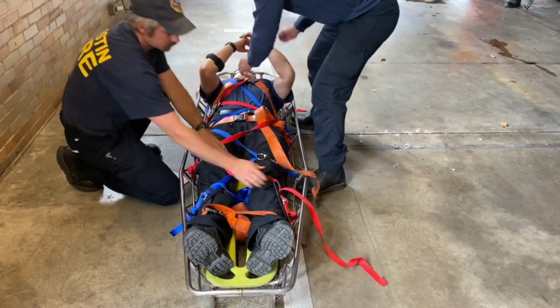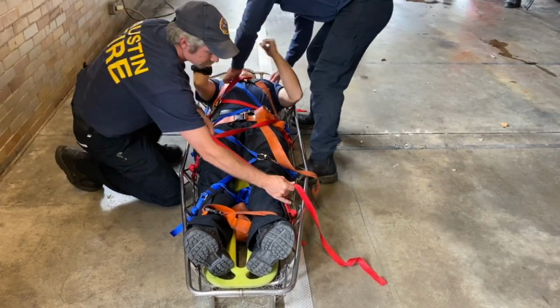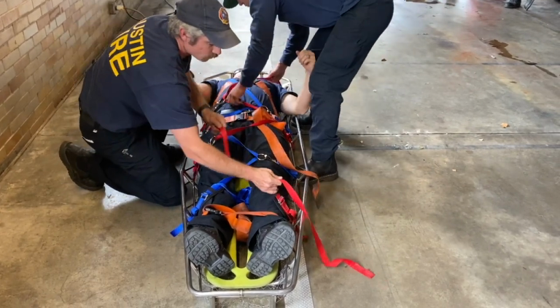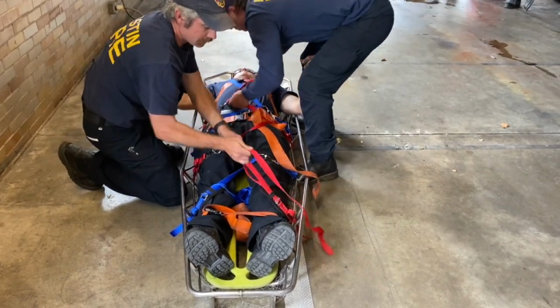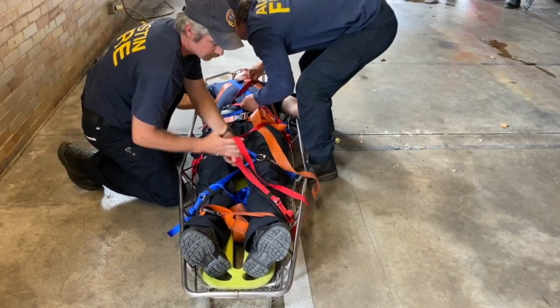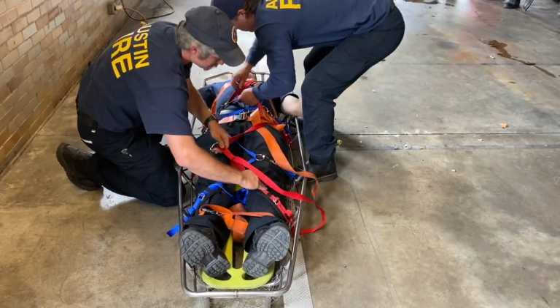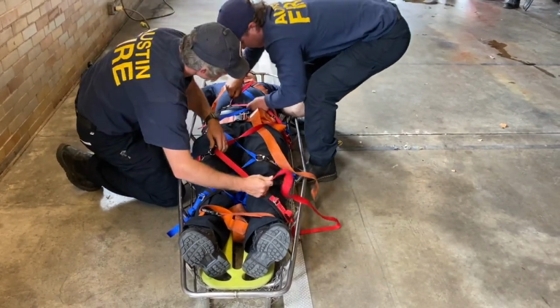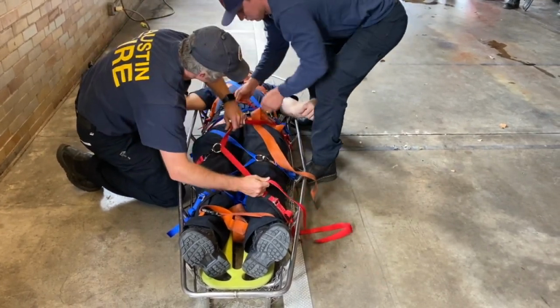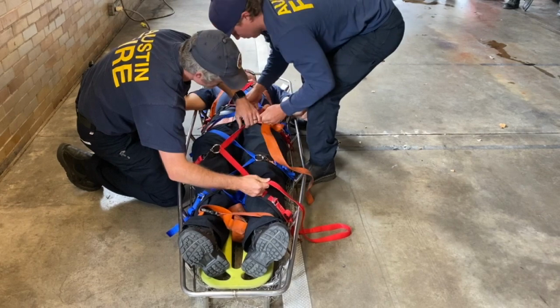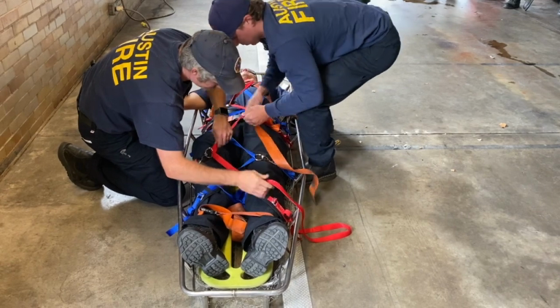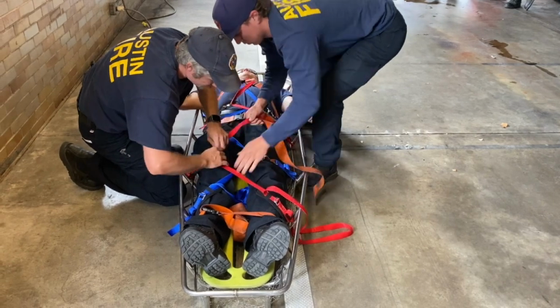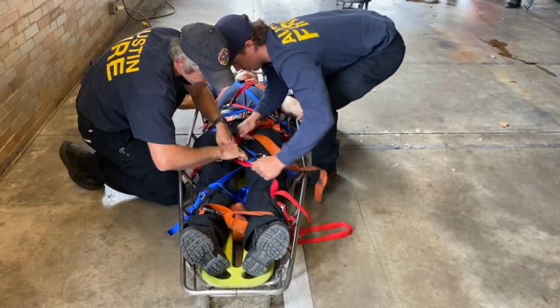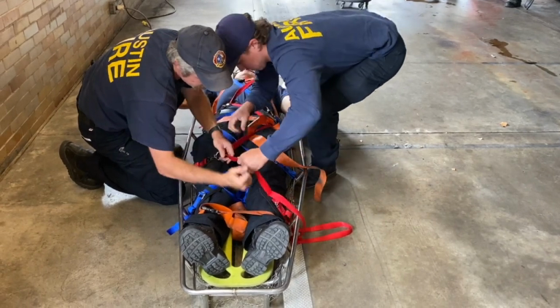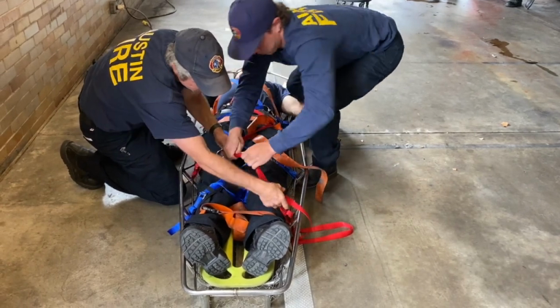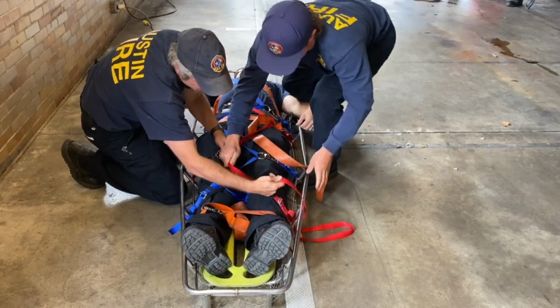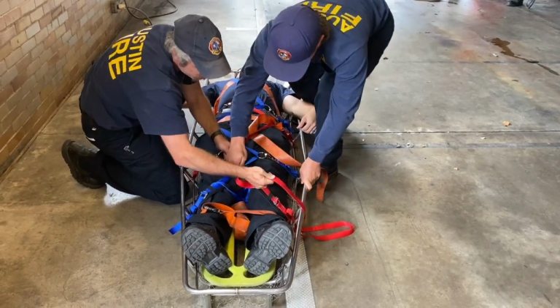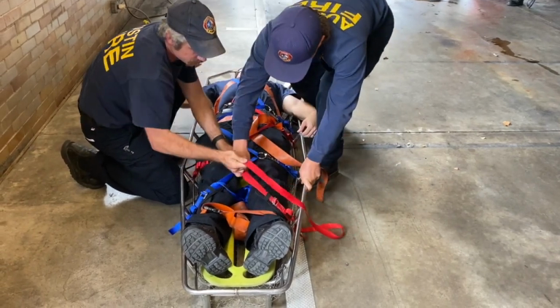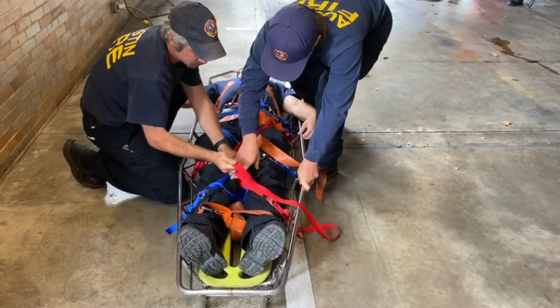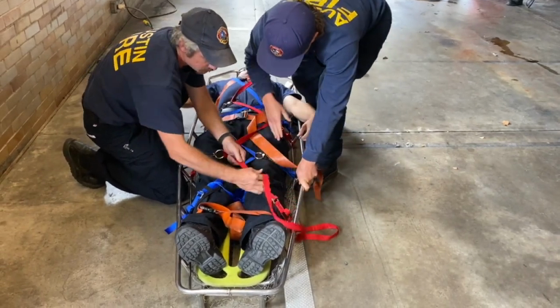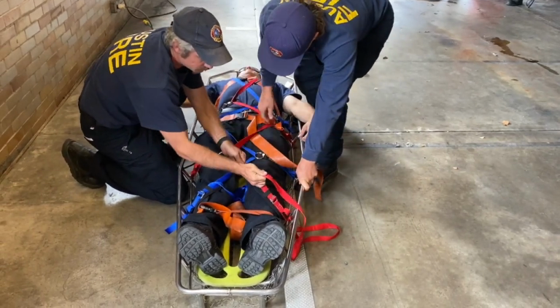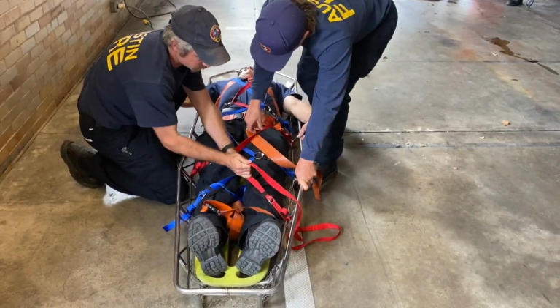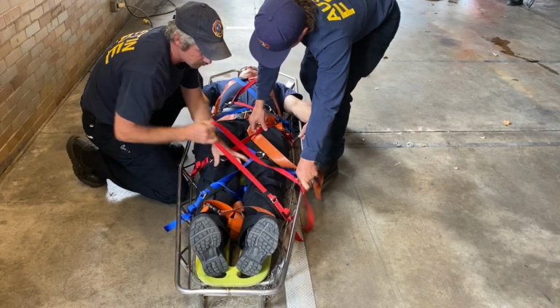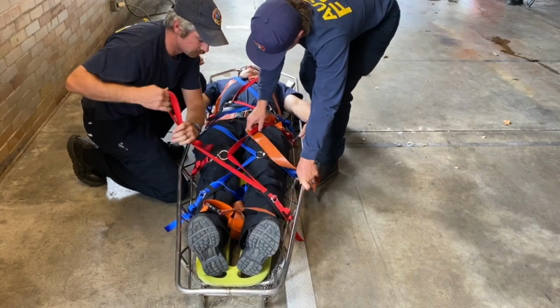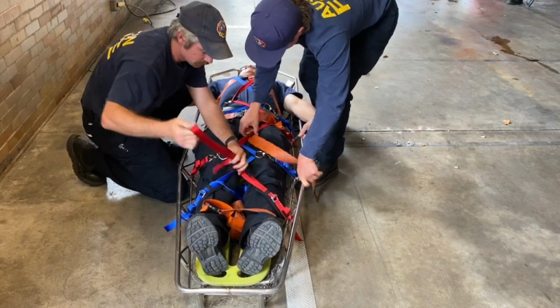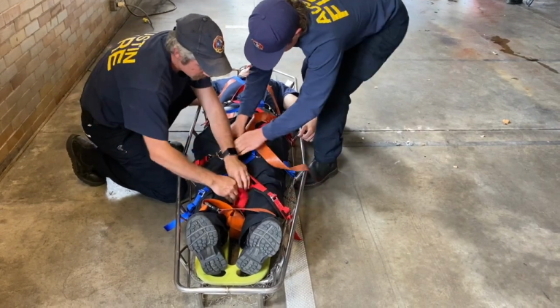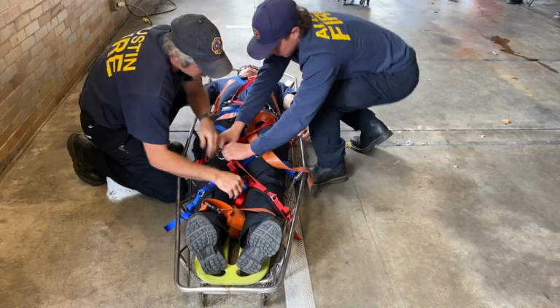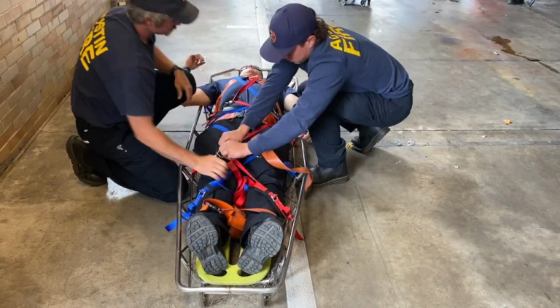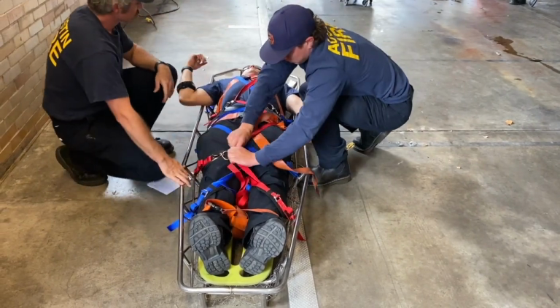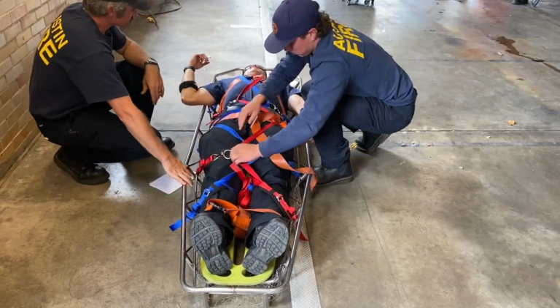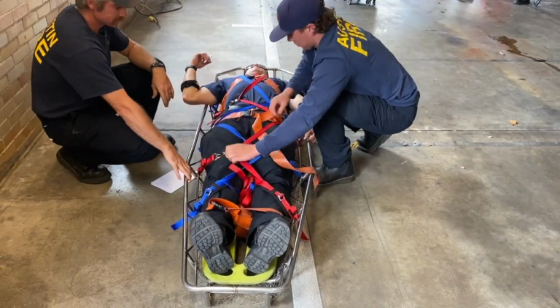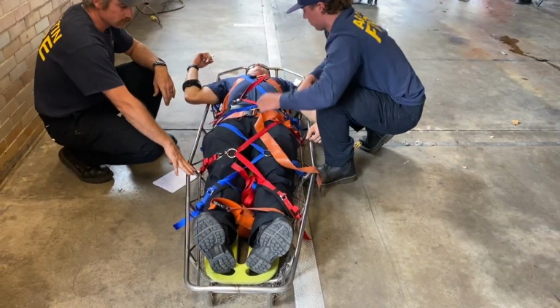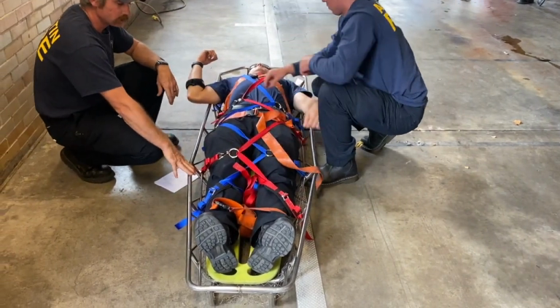Once that's in, work it down as you cinch the webbing, trying to keep the webbing as flat as you can as you work your way through. Once he's cinched up, you're good to go.